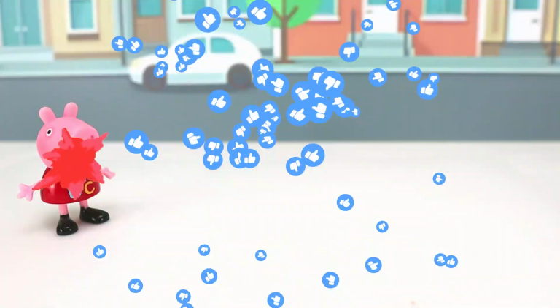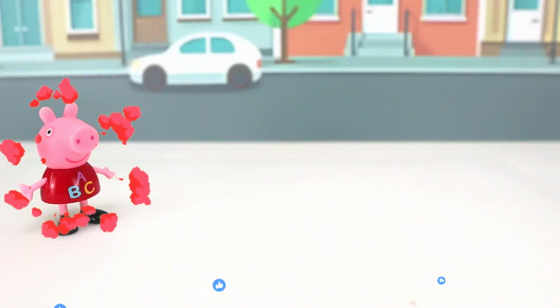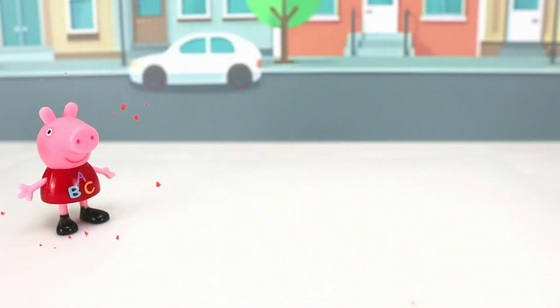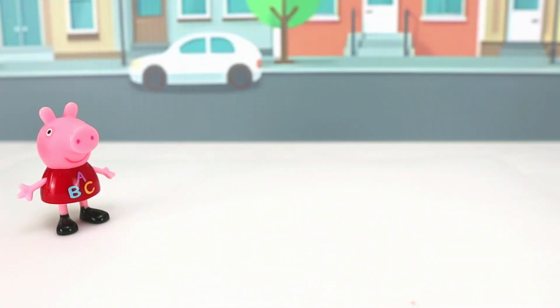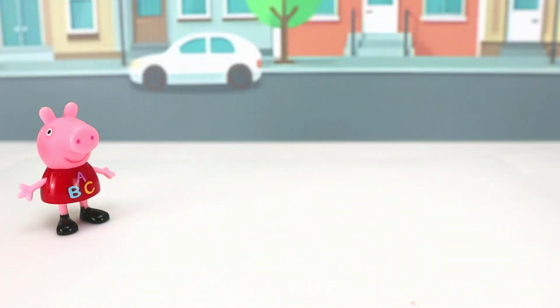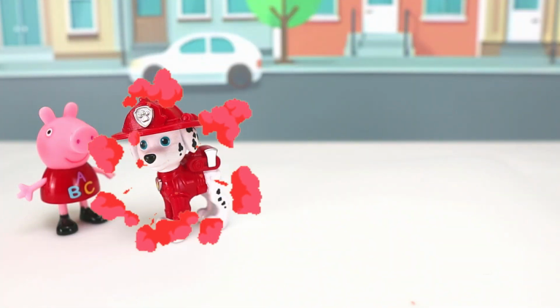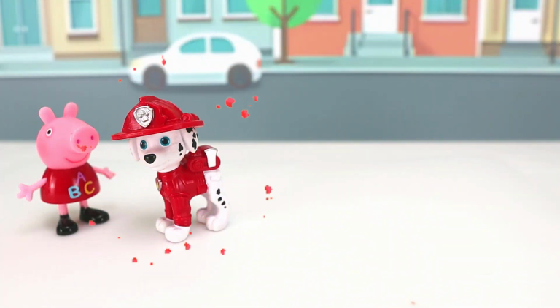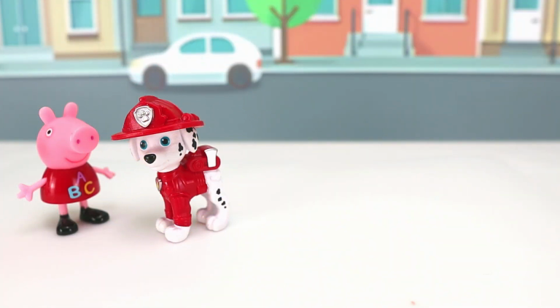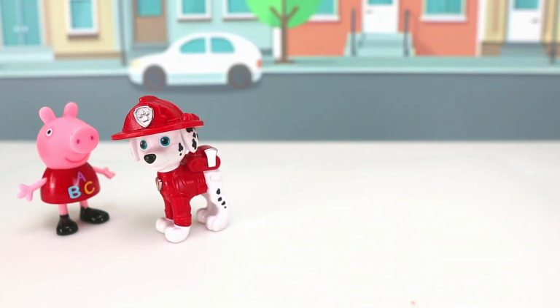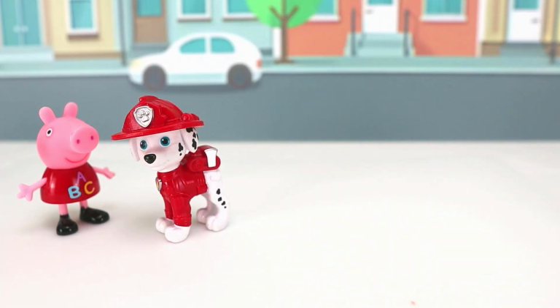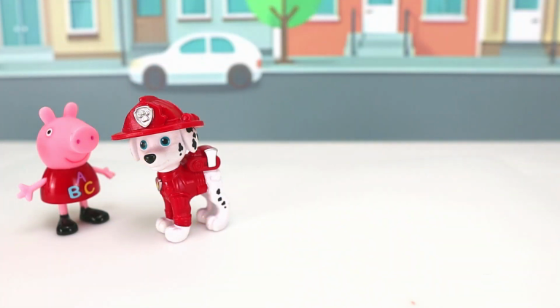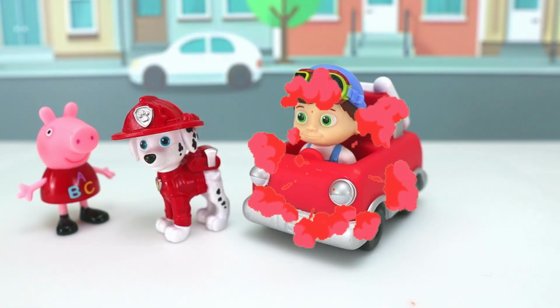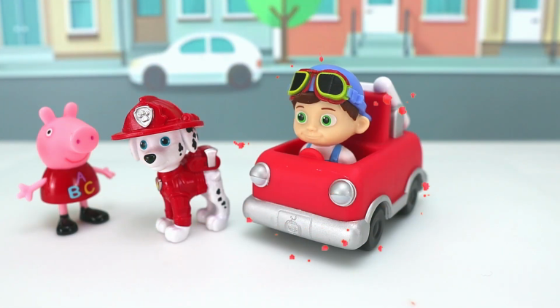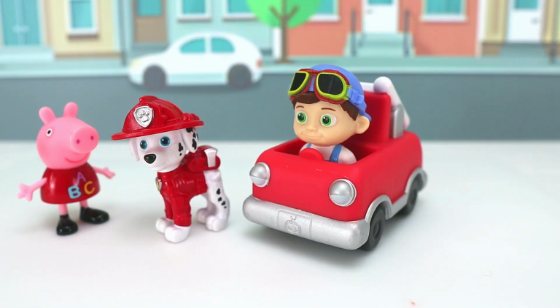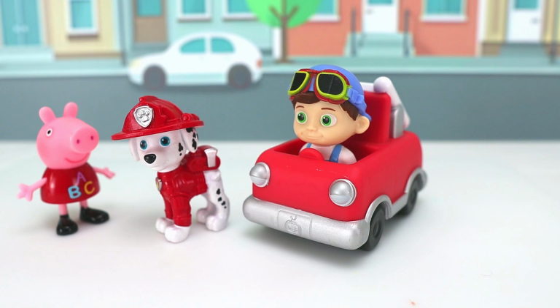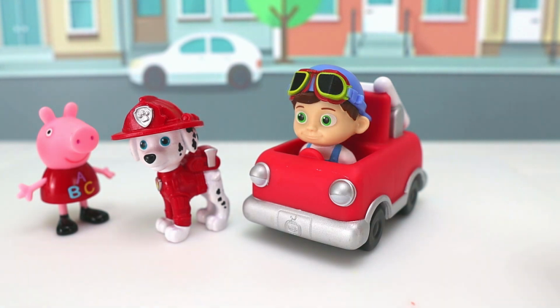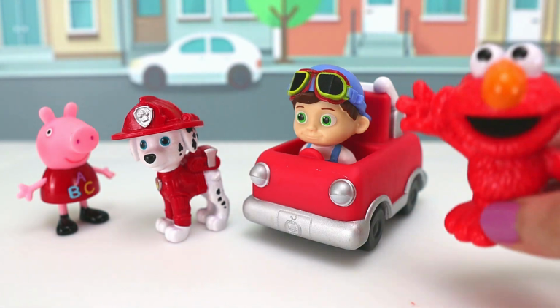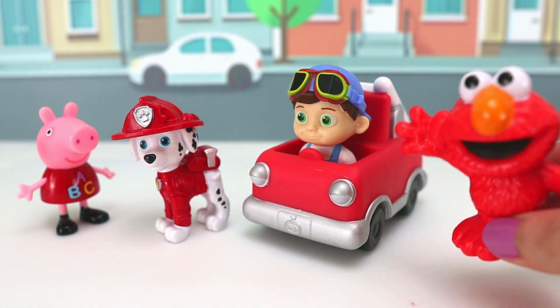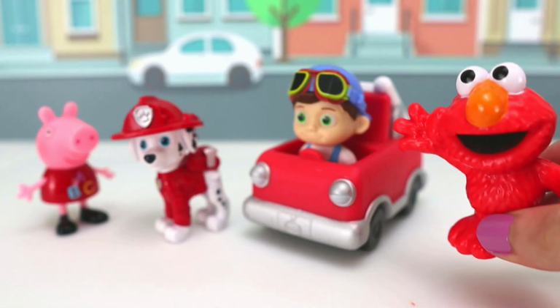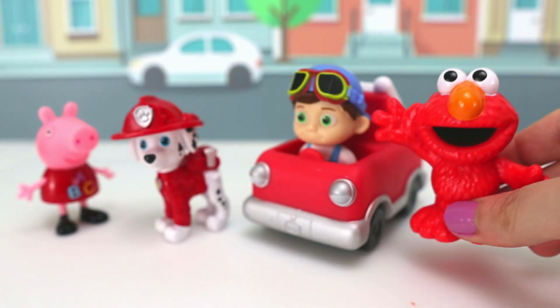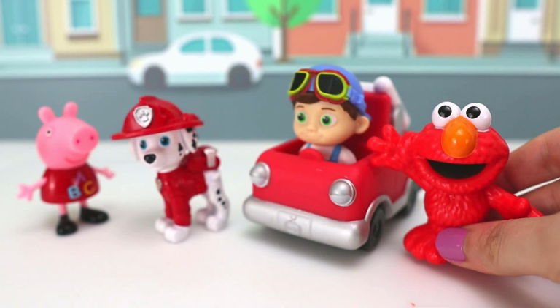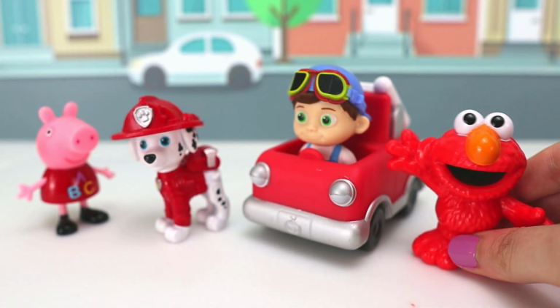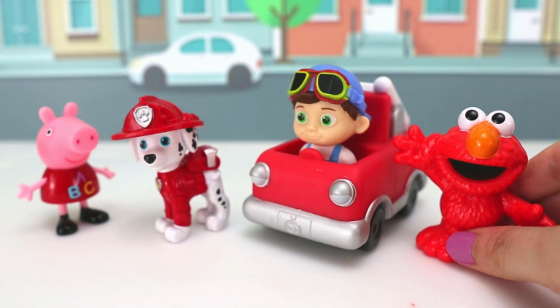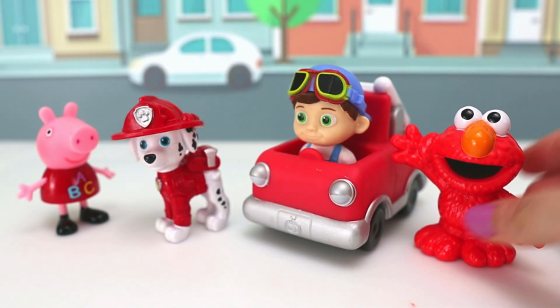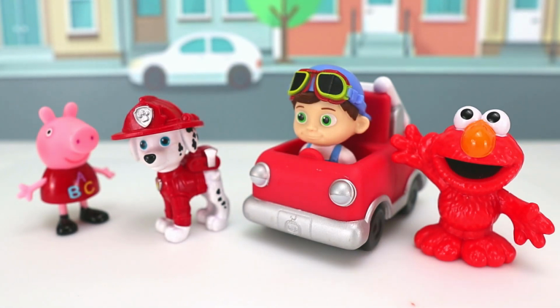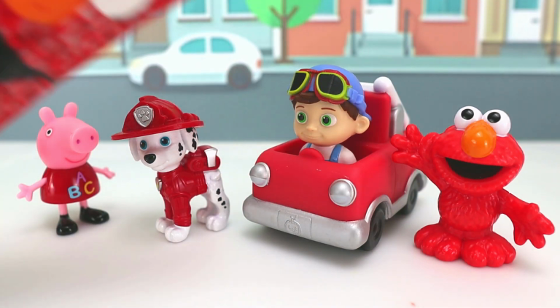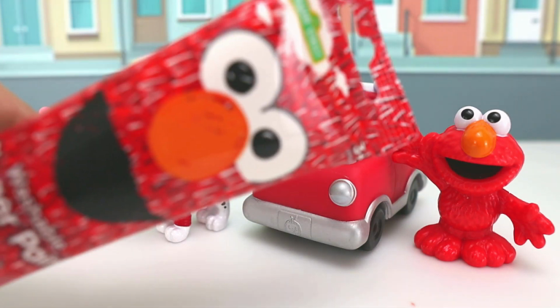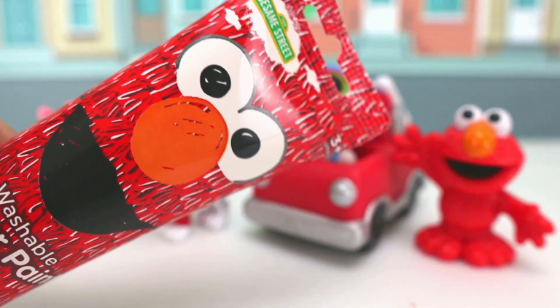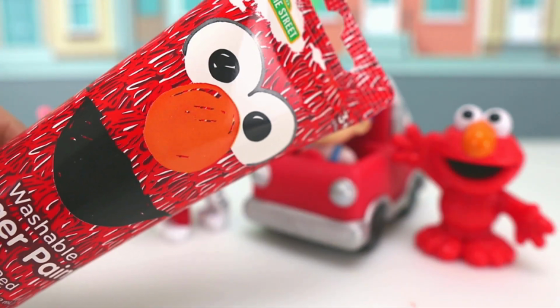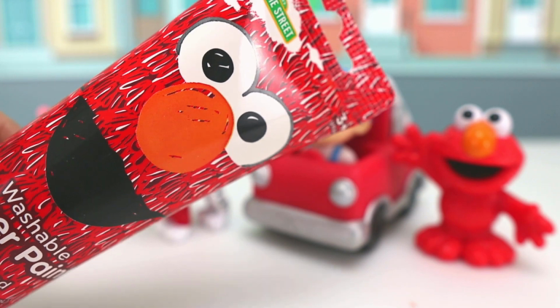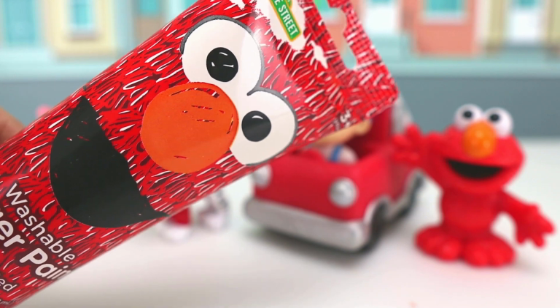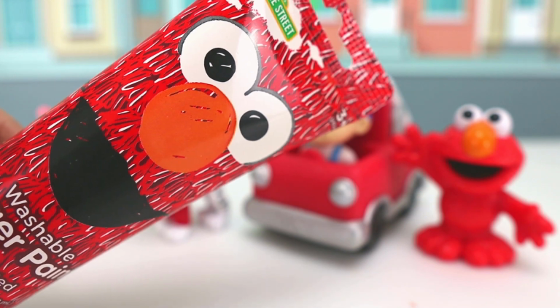Look! It's Peppa Pig! Marshall from Paw Patrol! Hi, Tom Tom! Hello! Hi, Elmo! Let's pour some red Elmo paint on our friends!